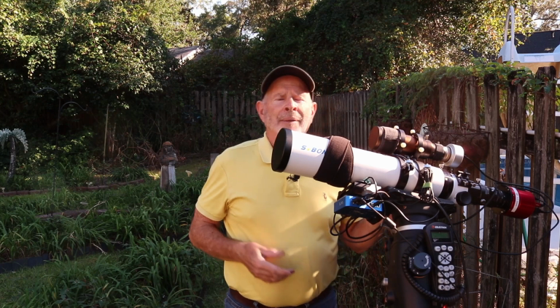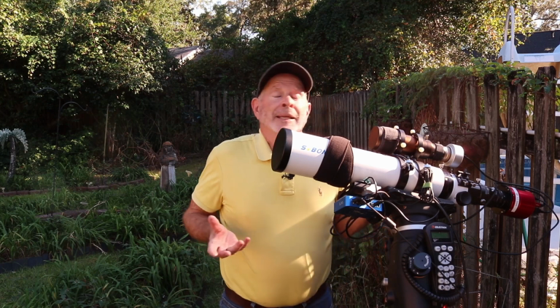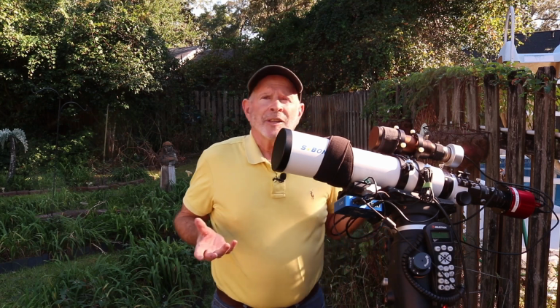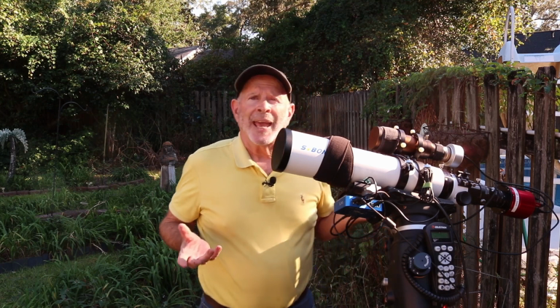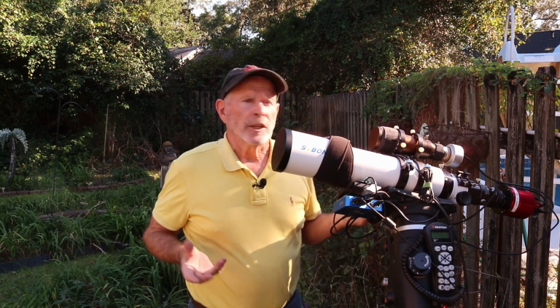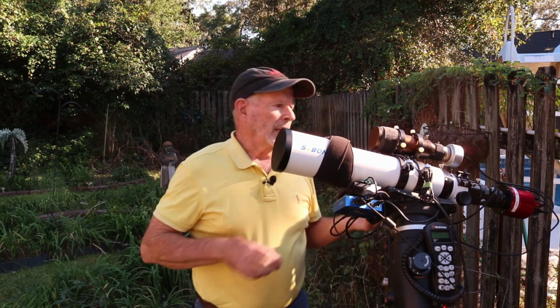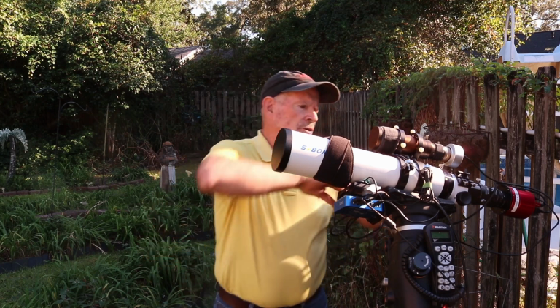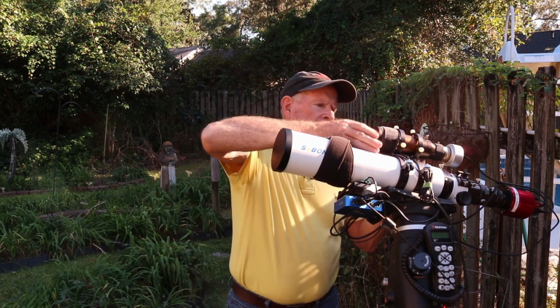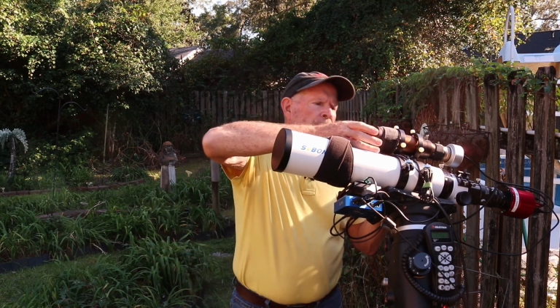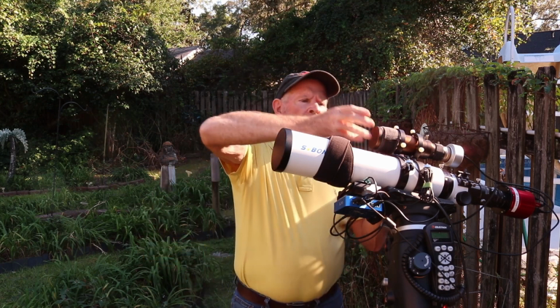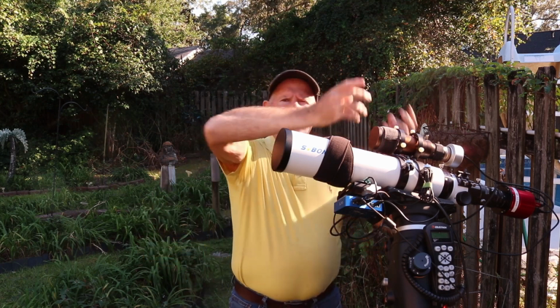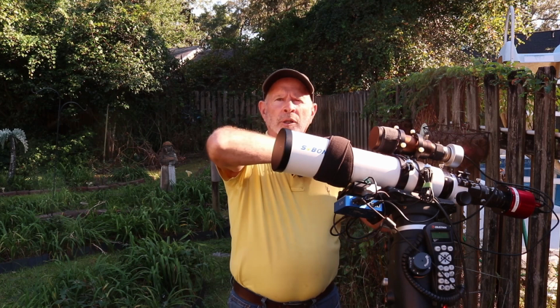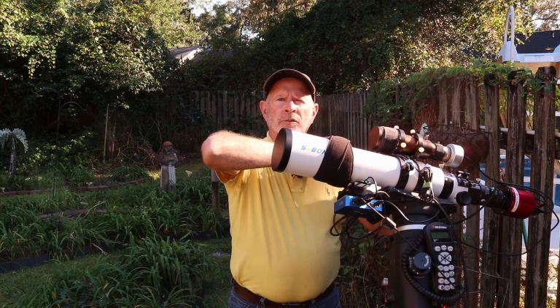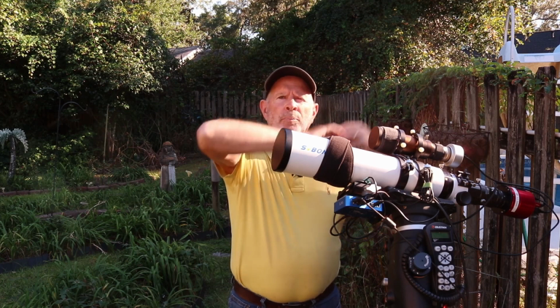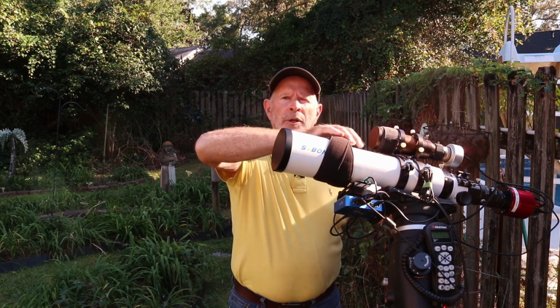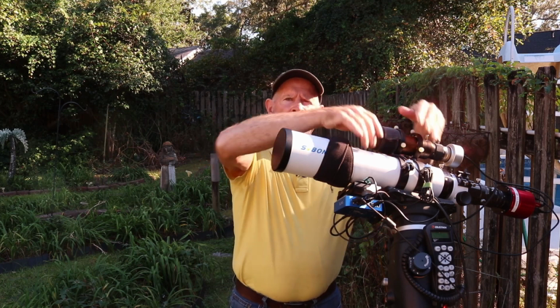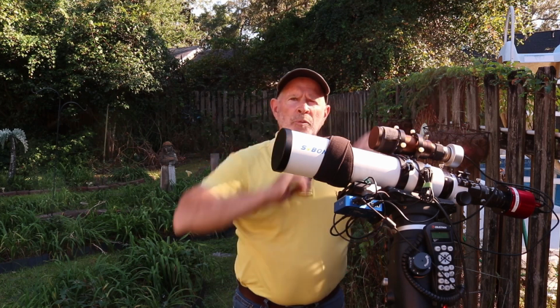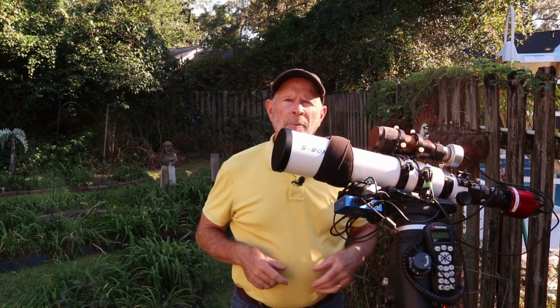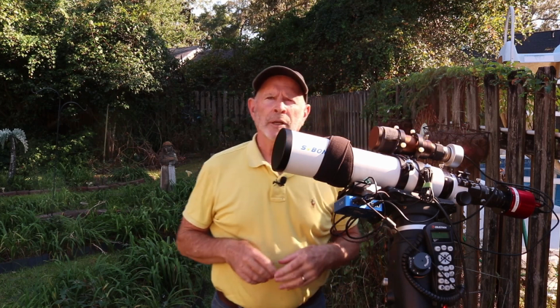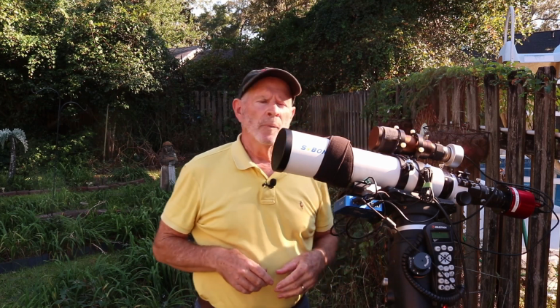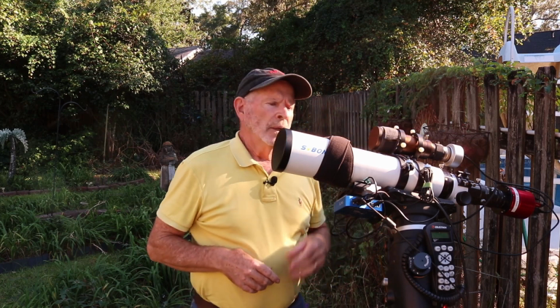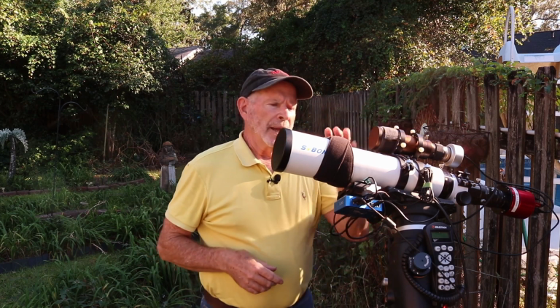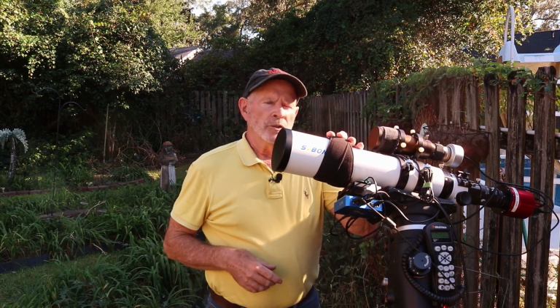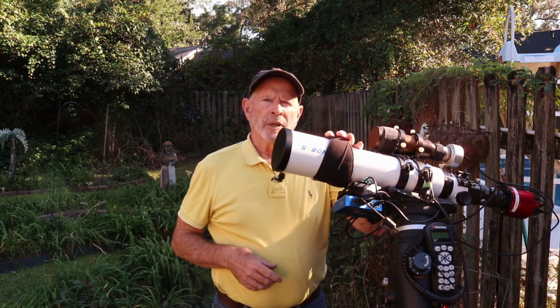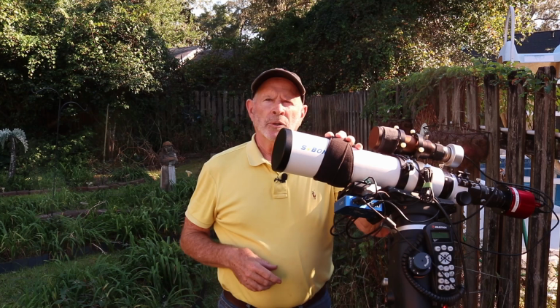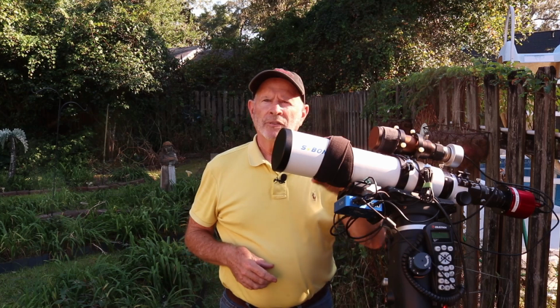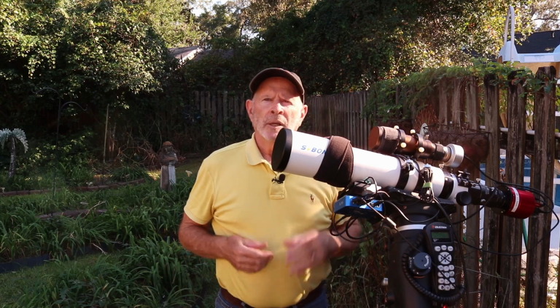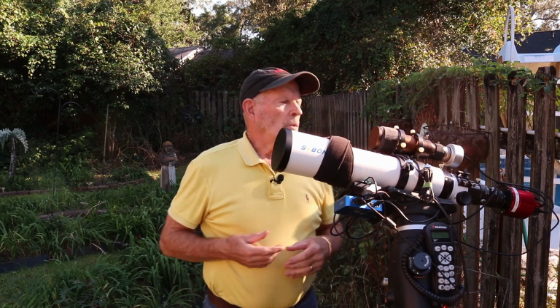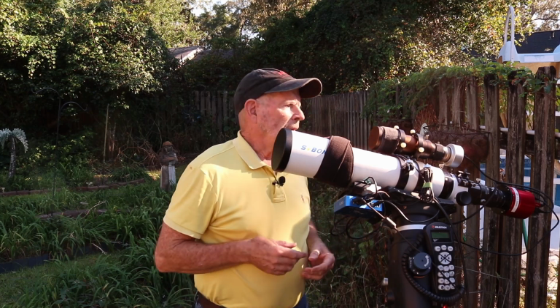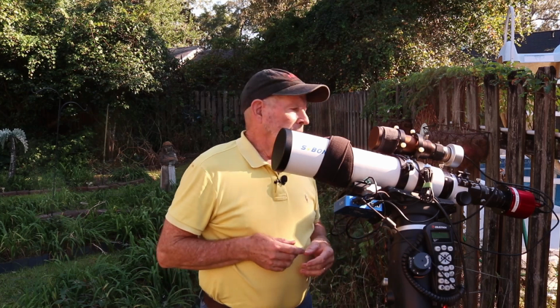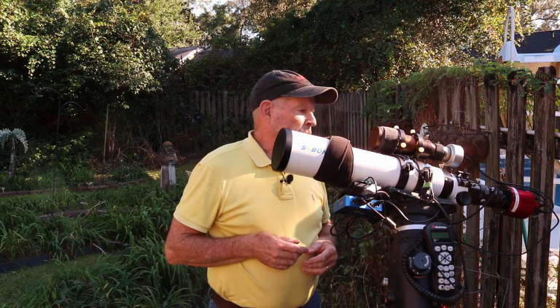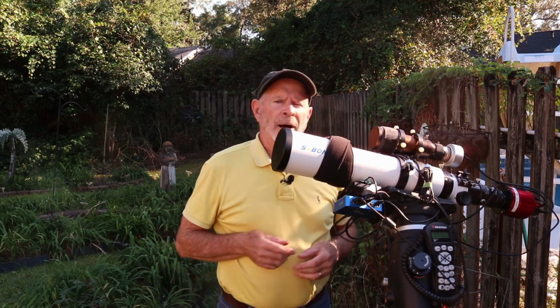Maybe I could have gotten away with the smaller dovetail that comes with the scope itself. But since I already had it set up, all I had to do was take out the hoops, remove one scope, put the other one in, tighten the hoops back up, and I was ready to go — minus the dew straps, which I had to put on. So it wasn't all that difficult to swap them out.